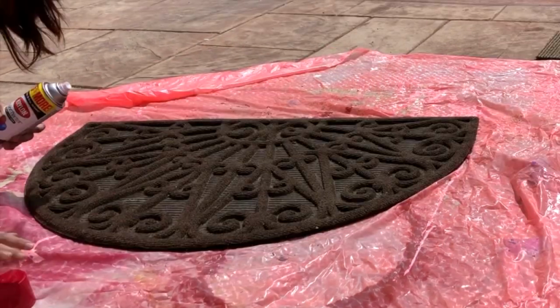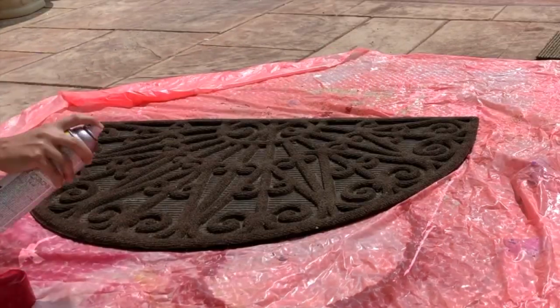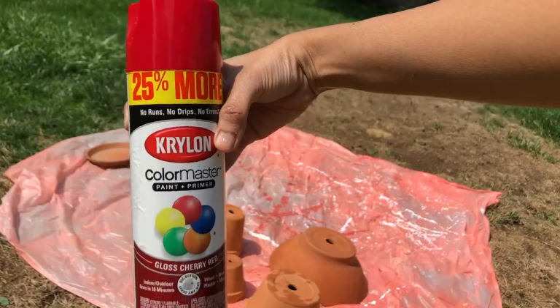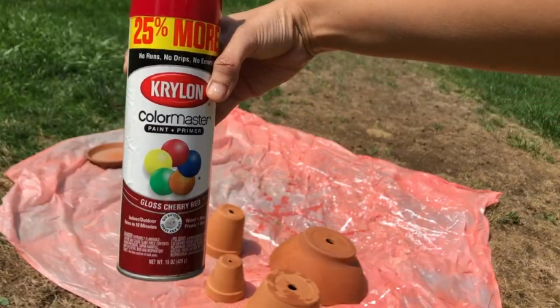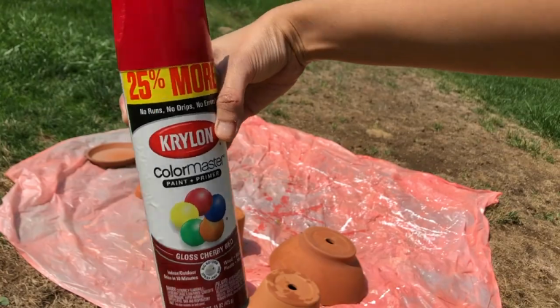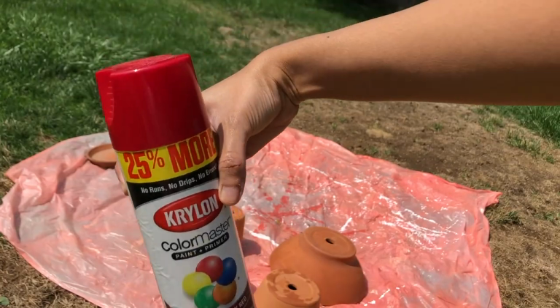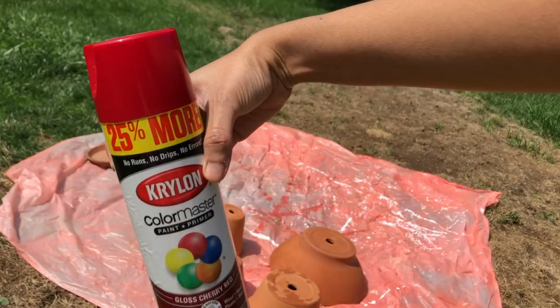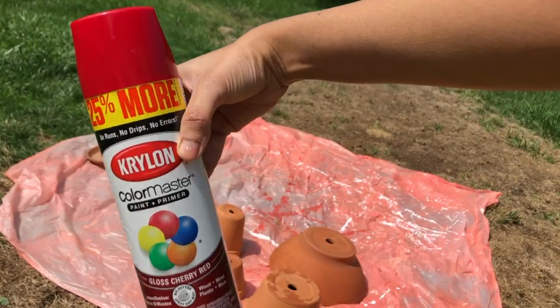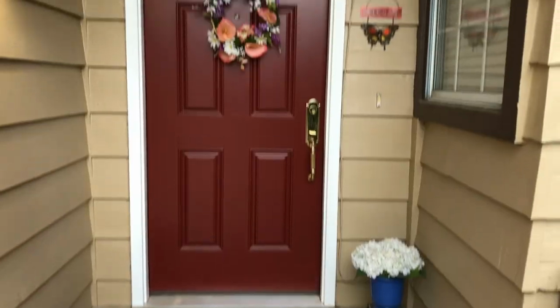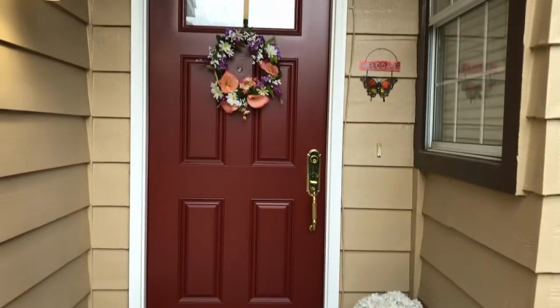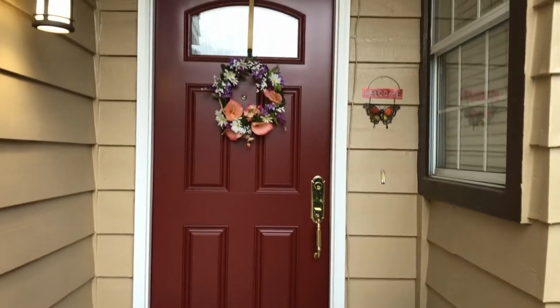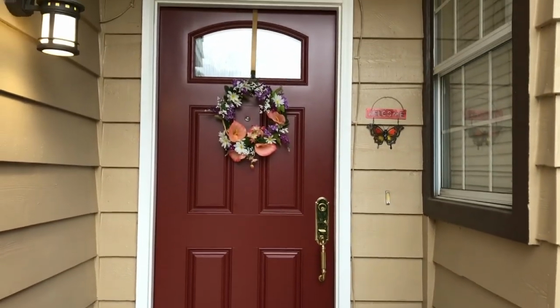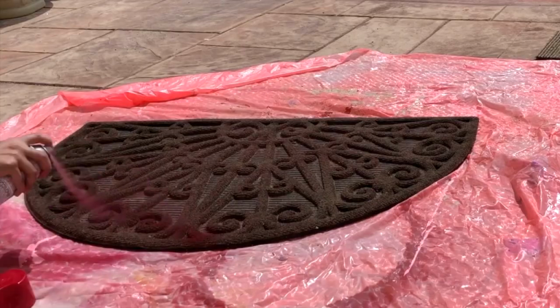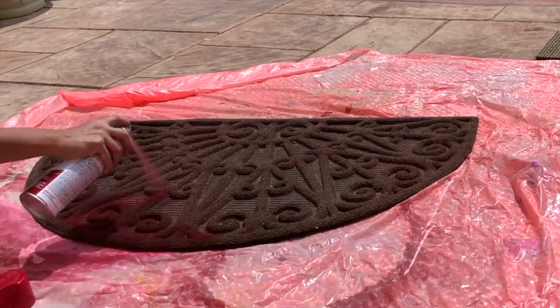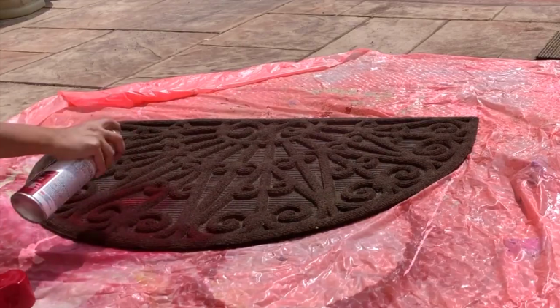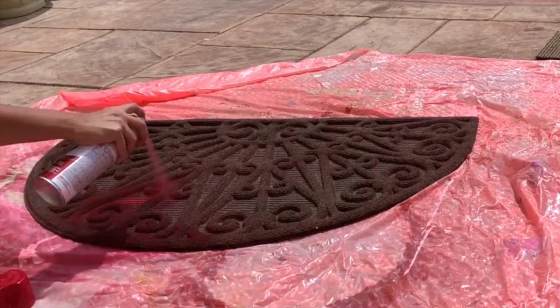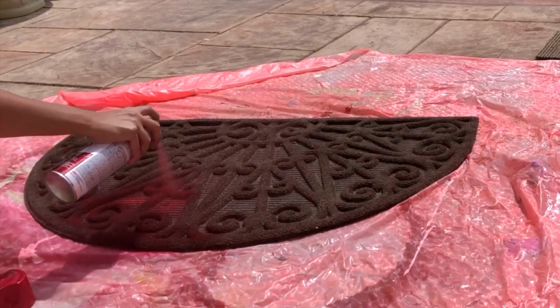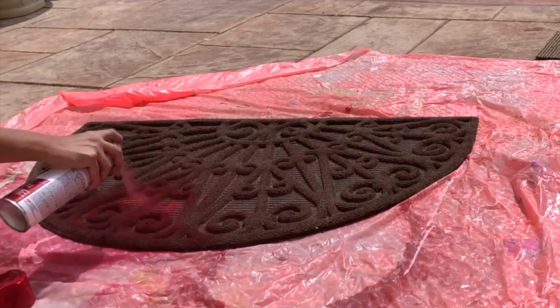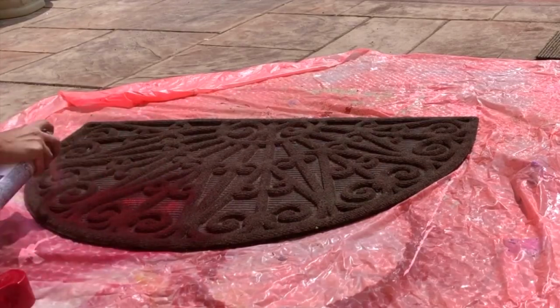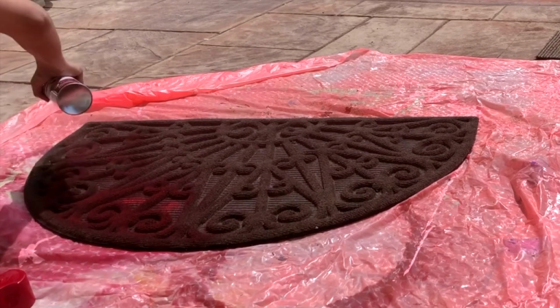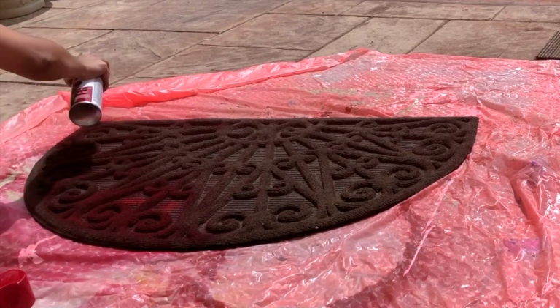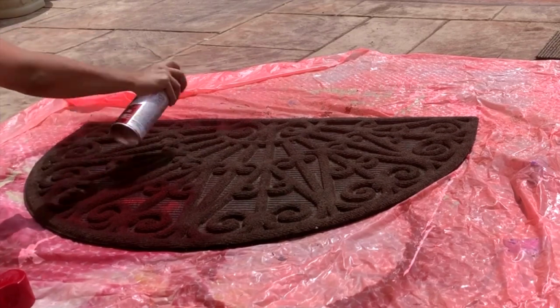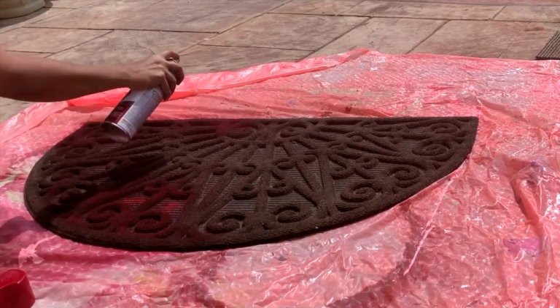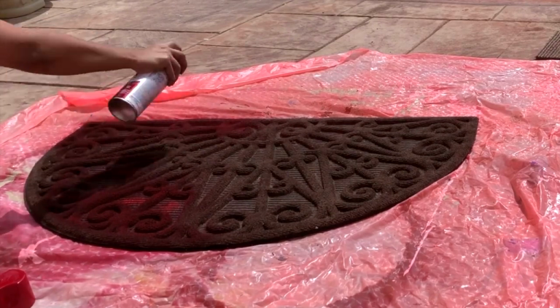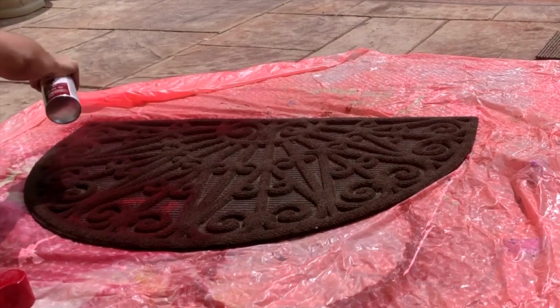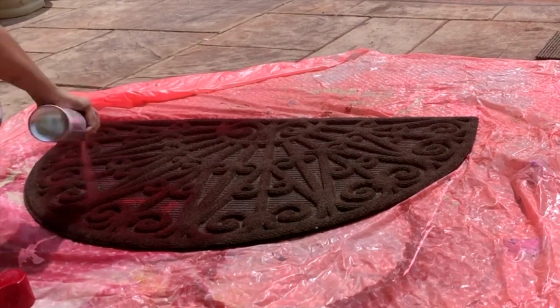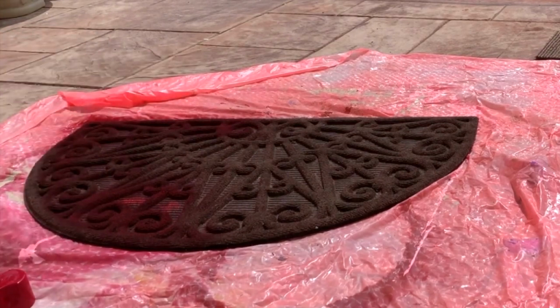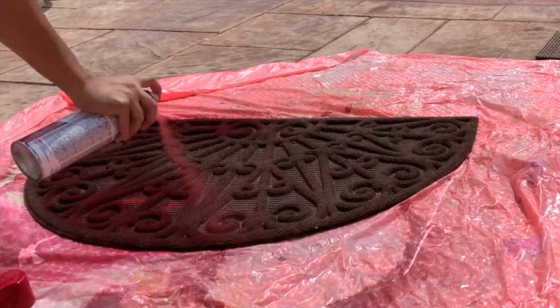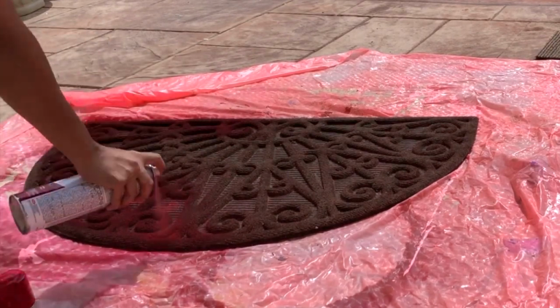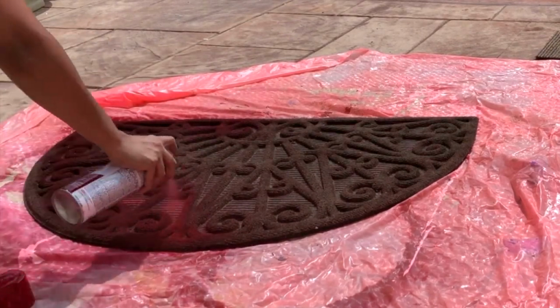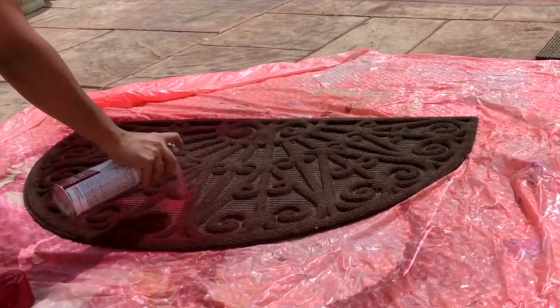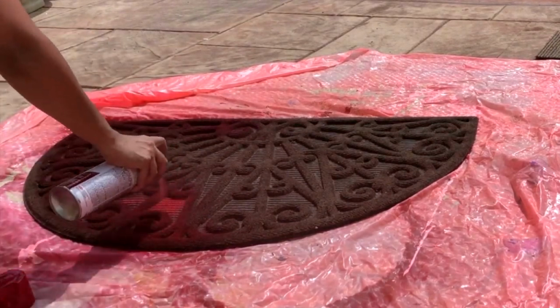I used a cherry red spray paint for this job because our front door kind of looks like cherry red. I bought this paint from Walmart.